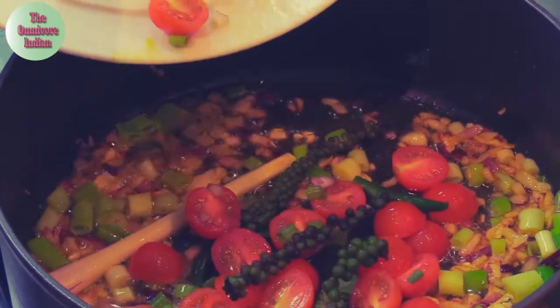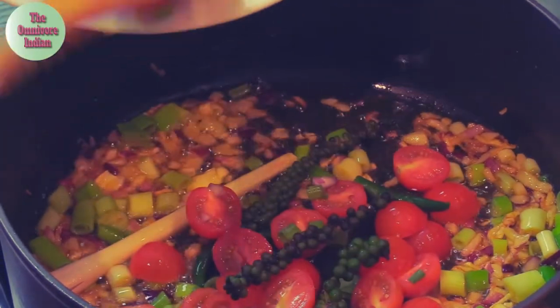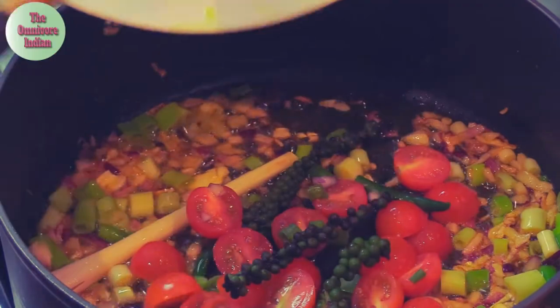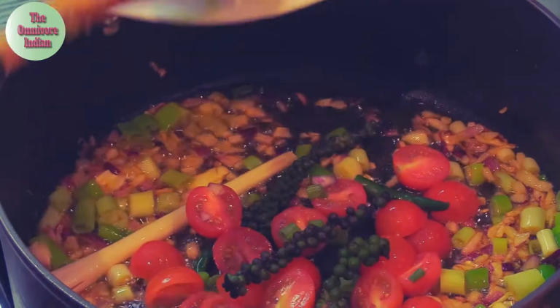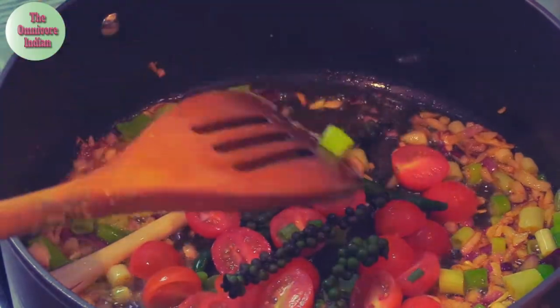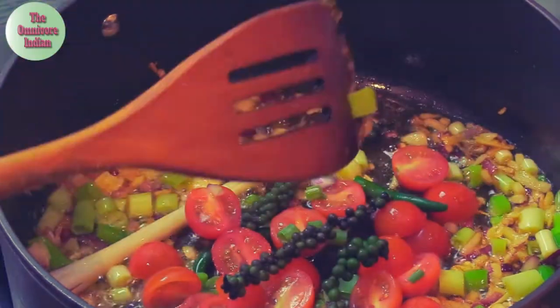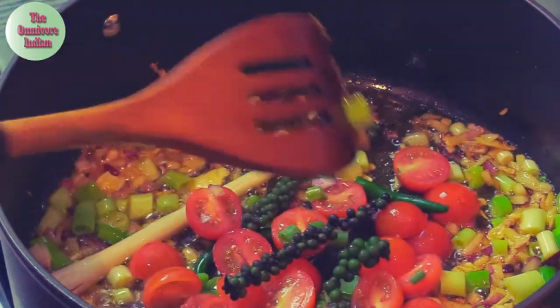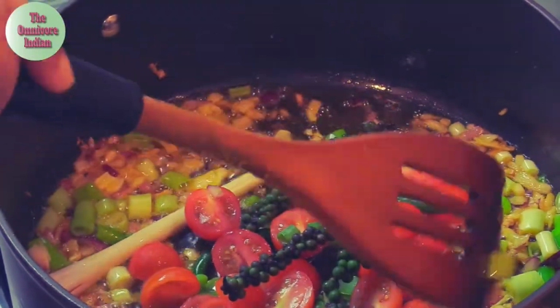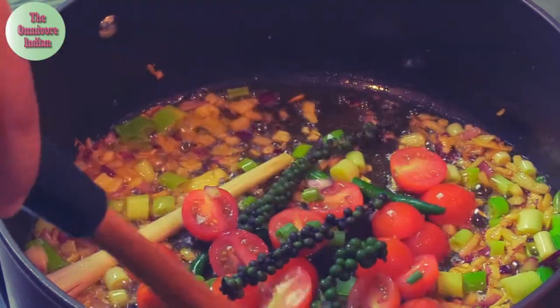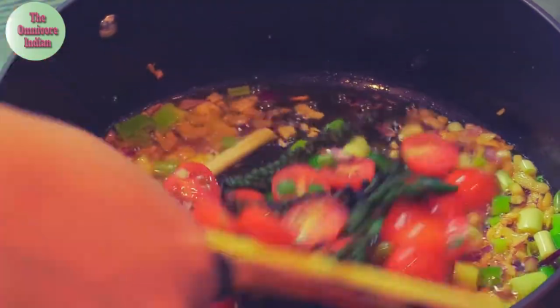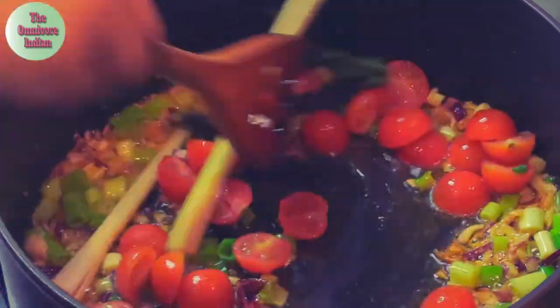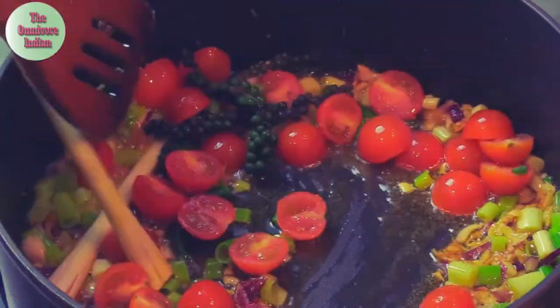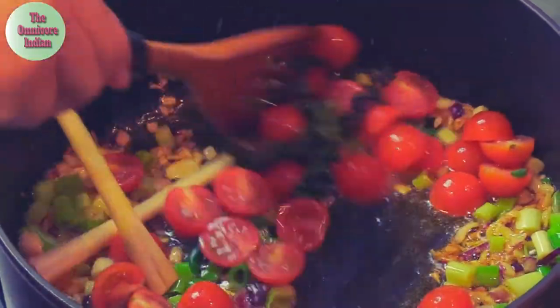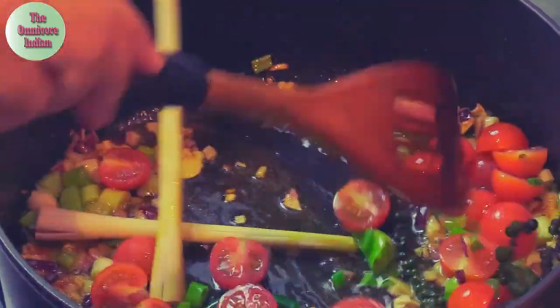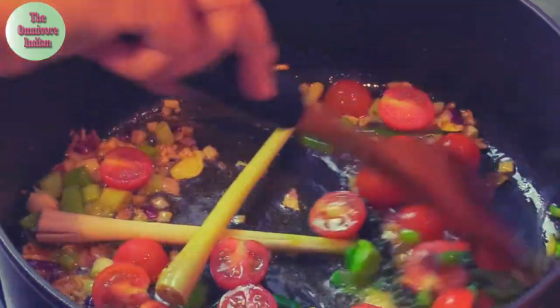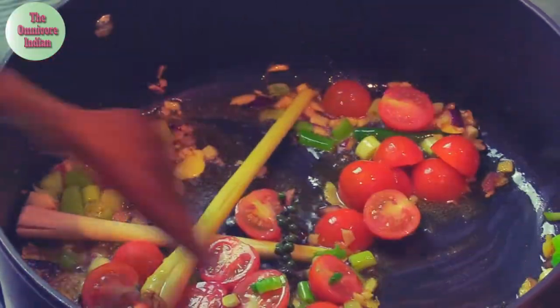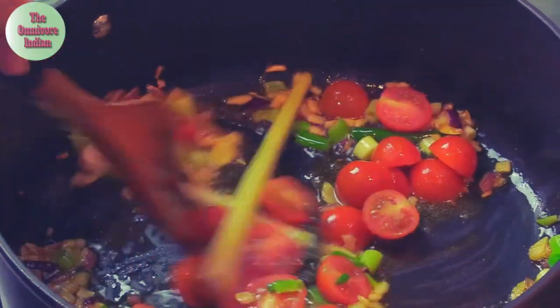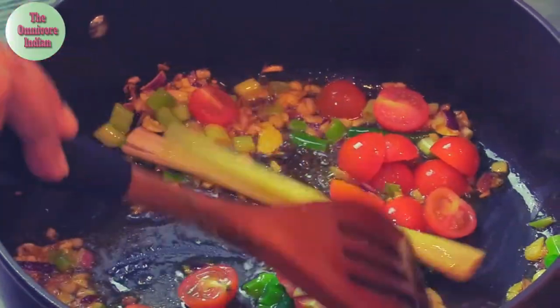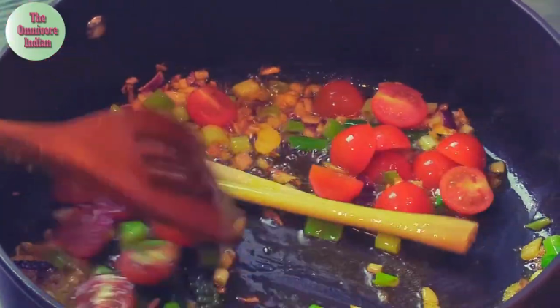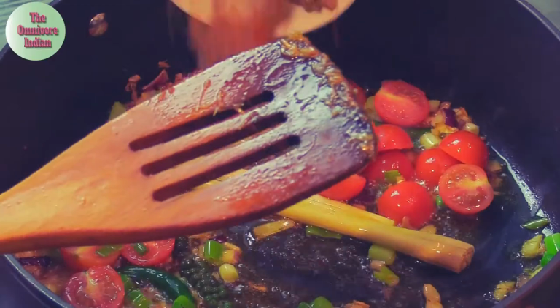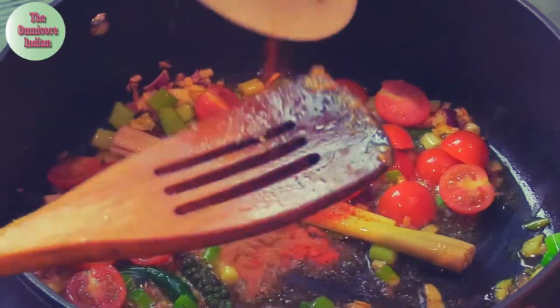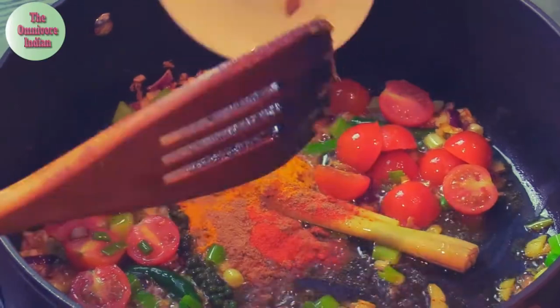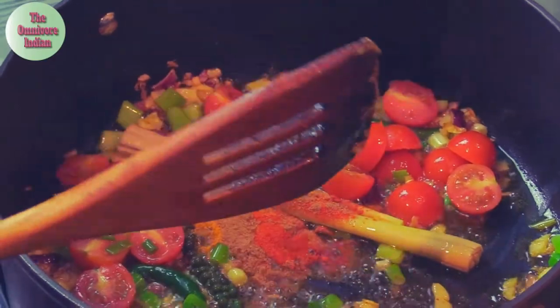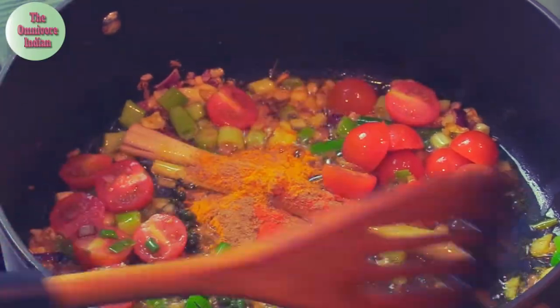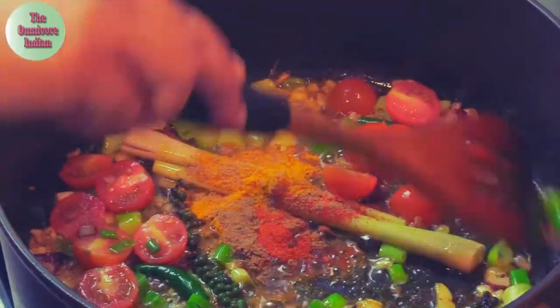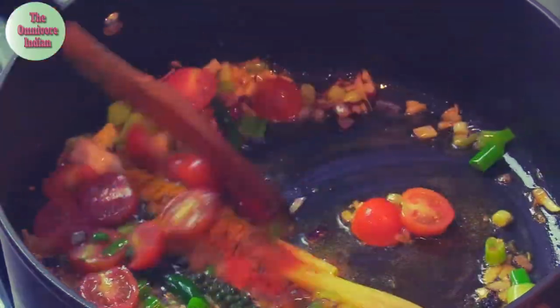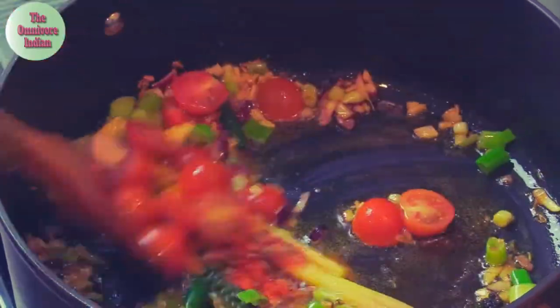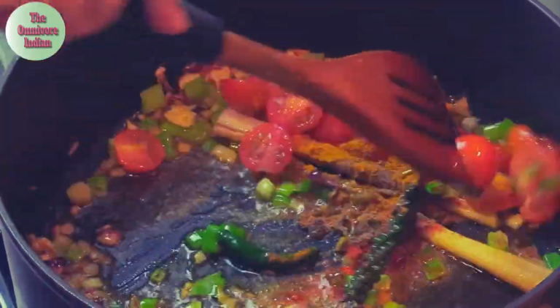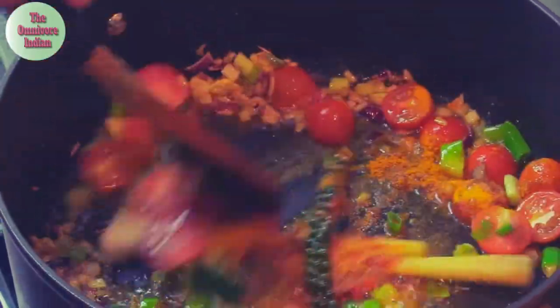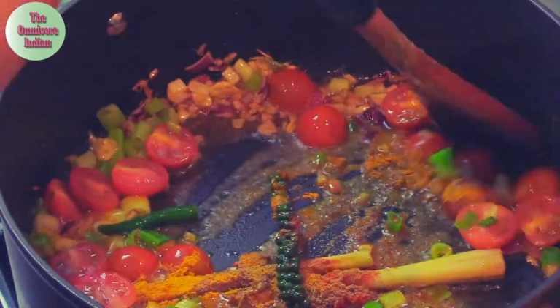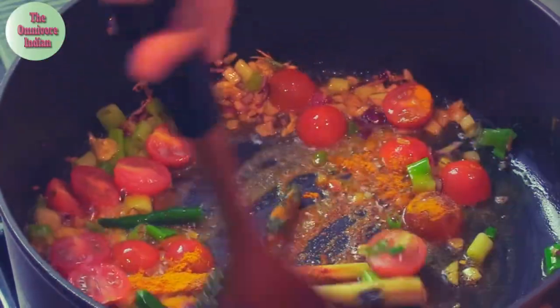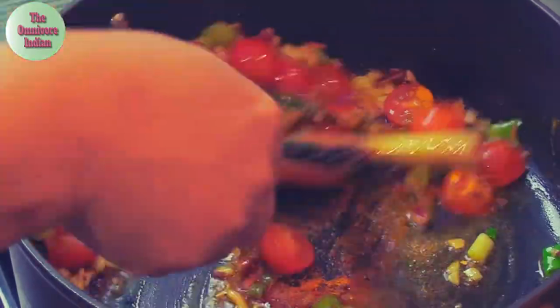Add the green chilies and some of the green pepper stalks, stir the pot, then add the powdered spices and fry for a minute.